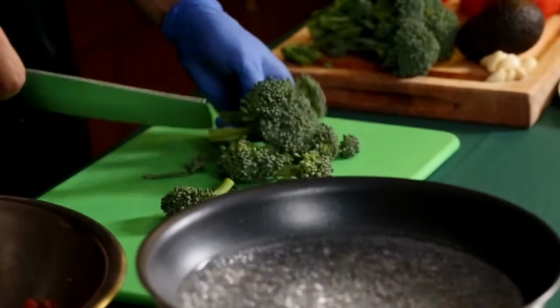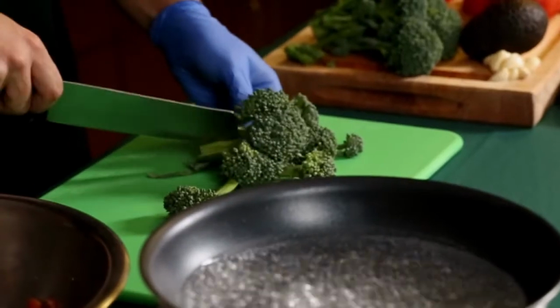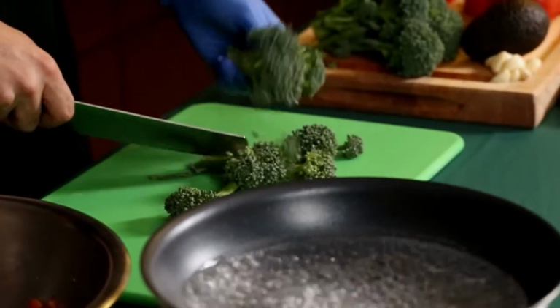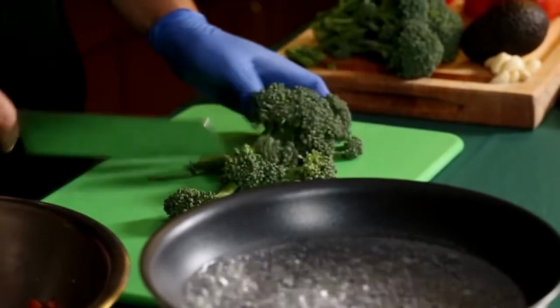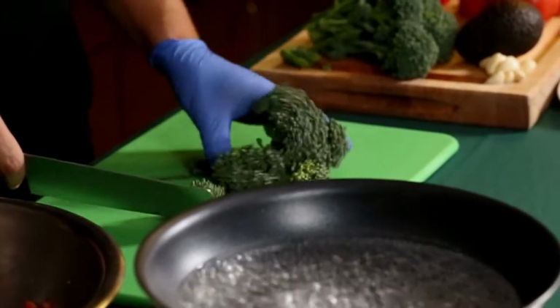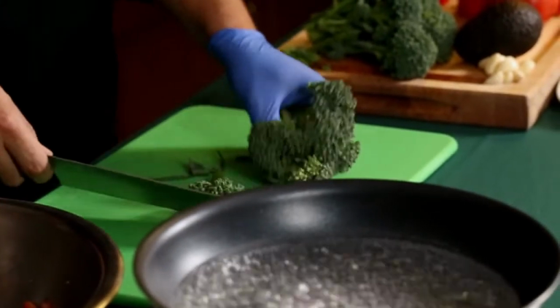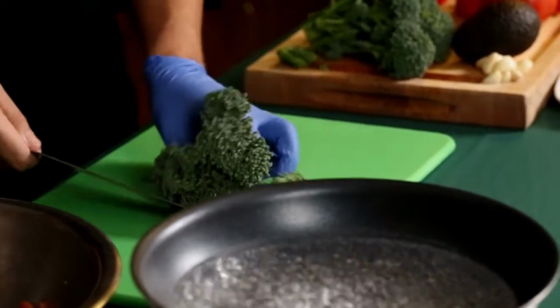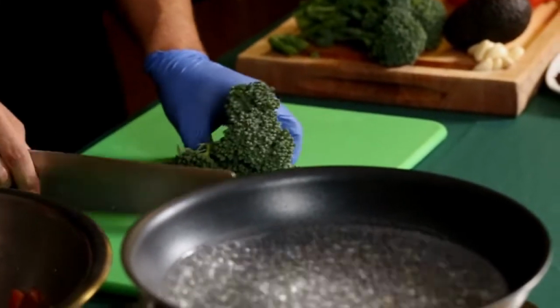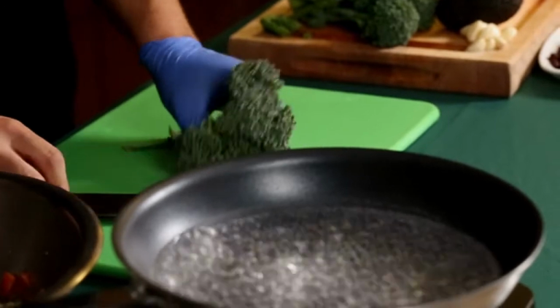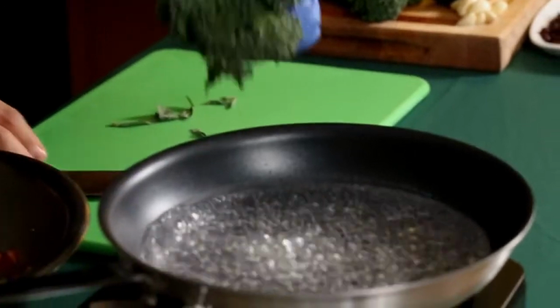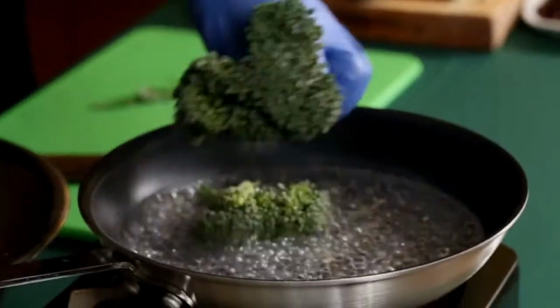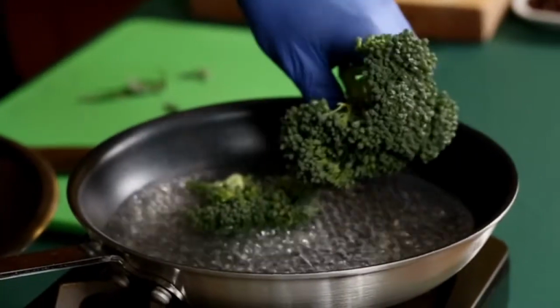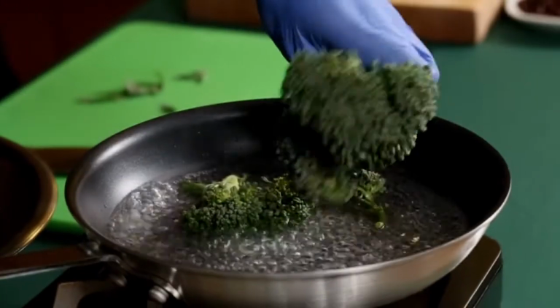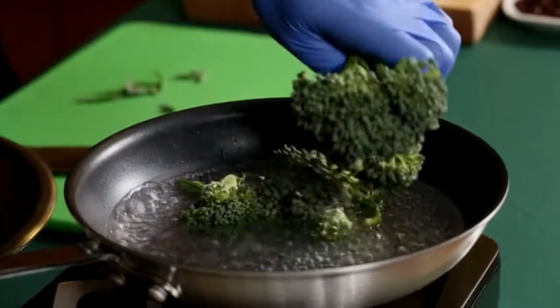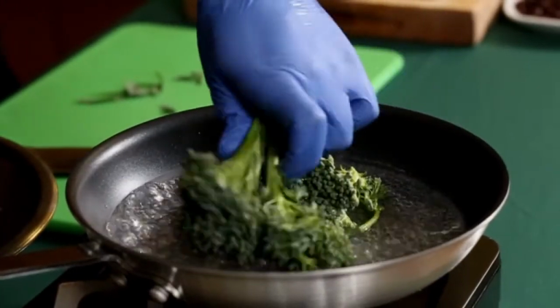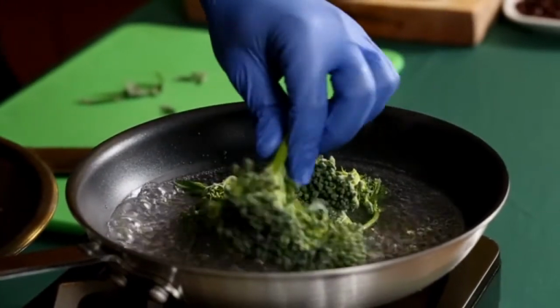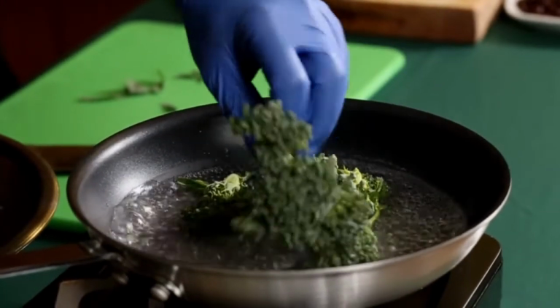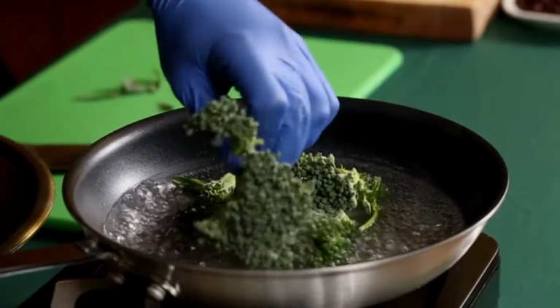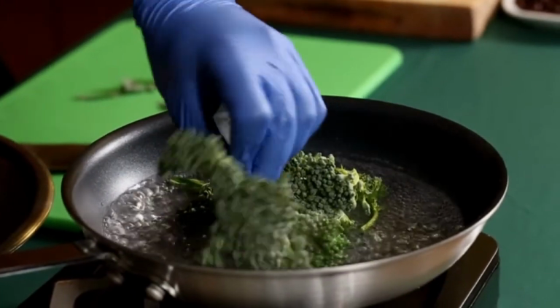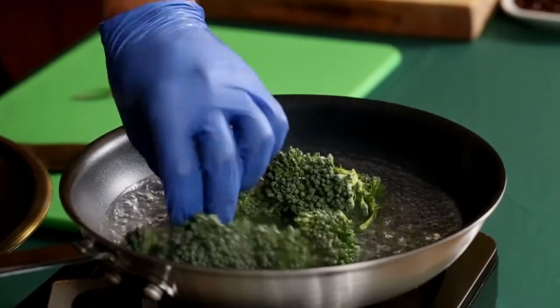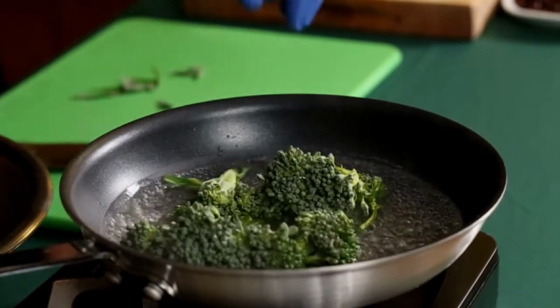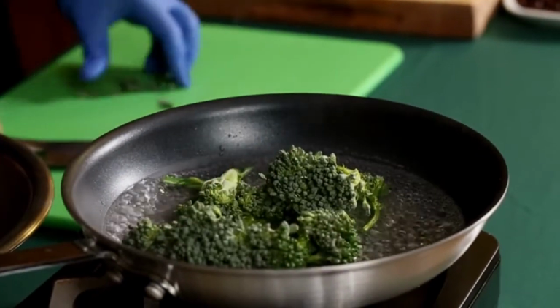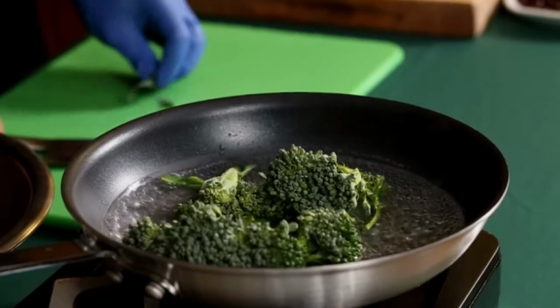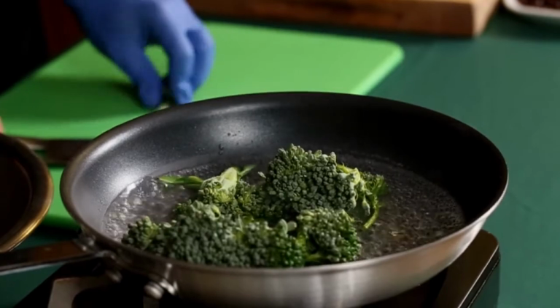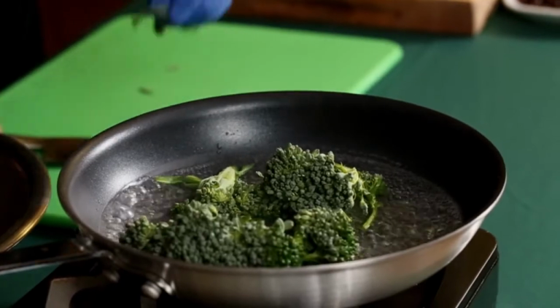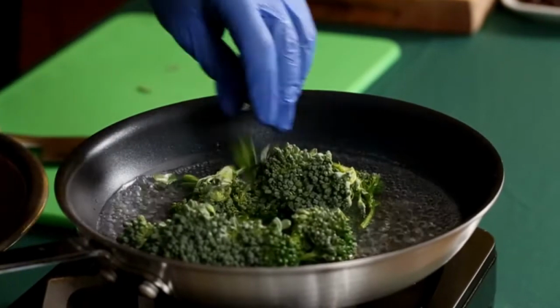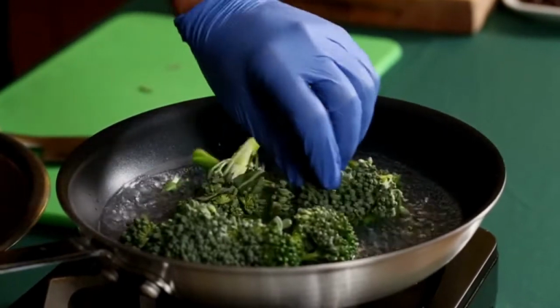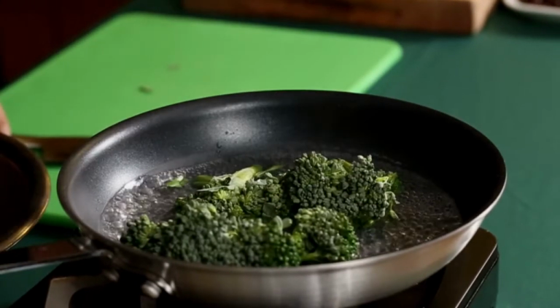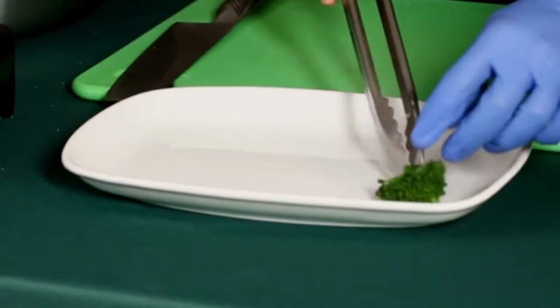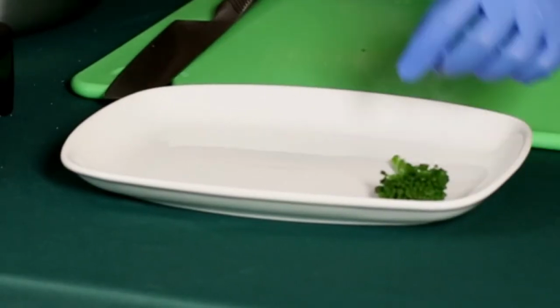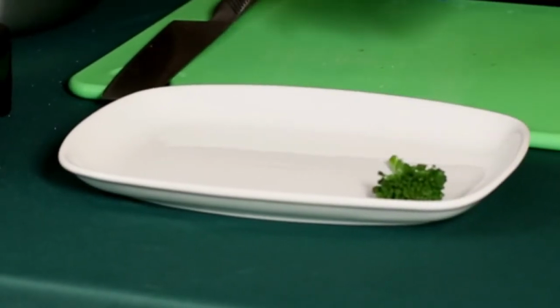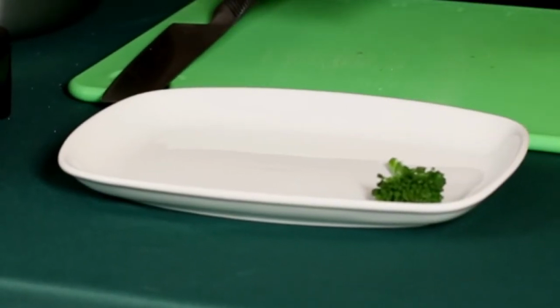Now for one of our last steps before we plate, we're going to go ahead and blanch off our broccolini — get some boiling water and drop it in for a couple of minutes.